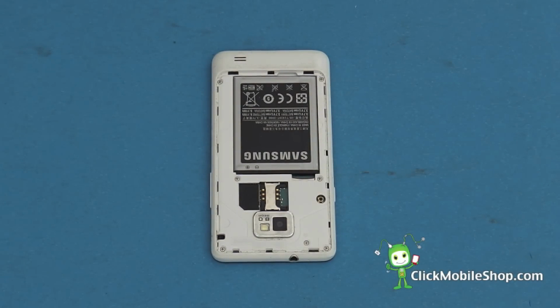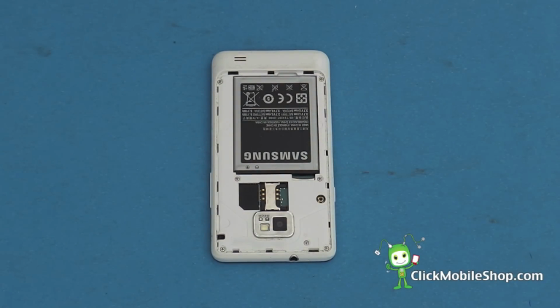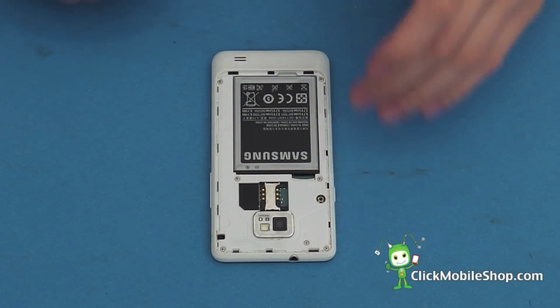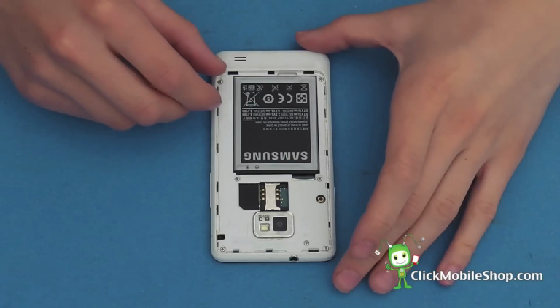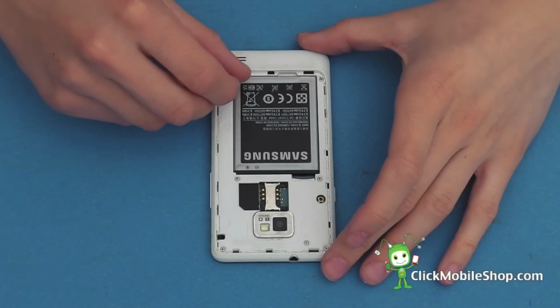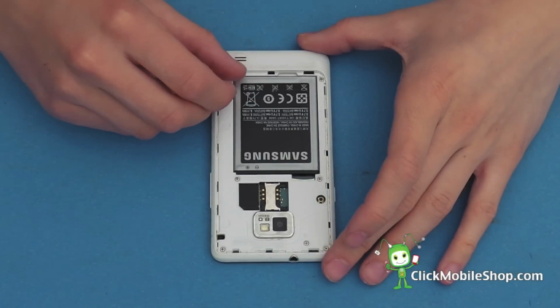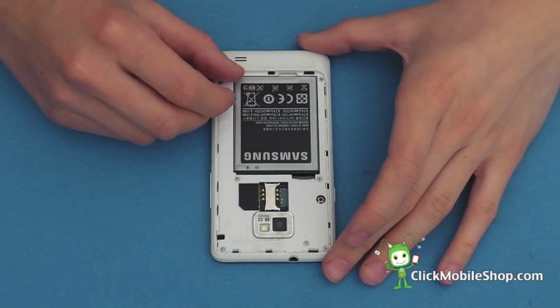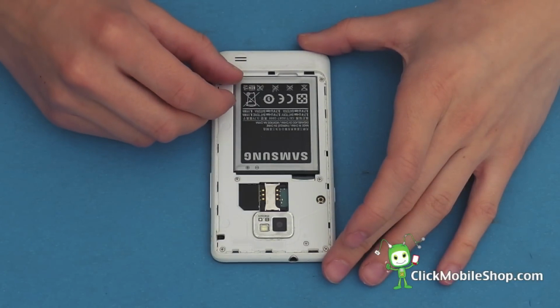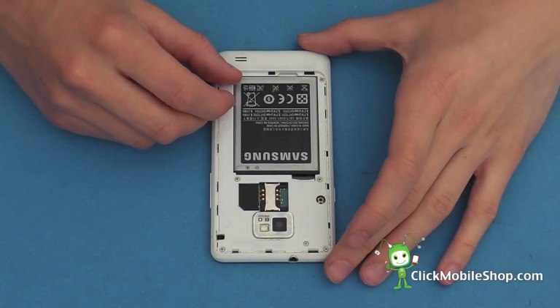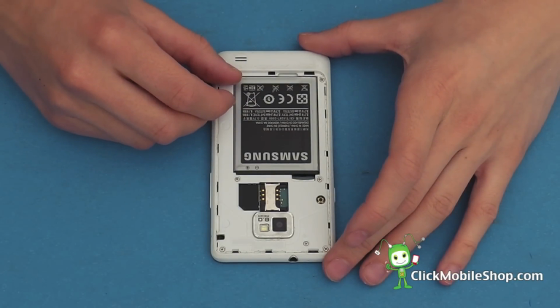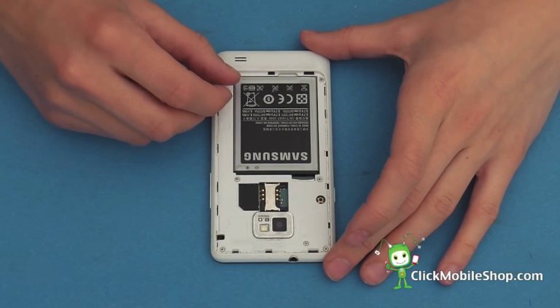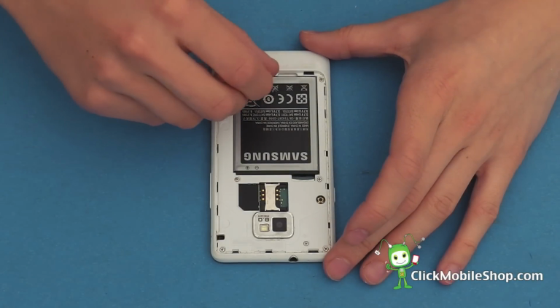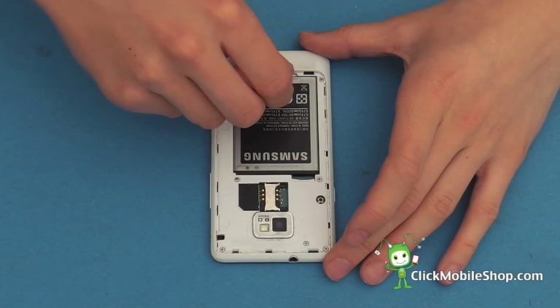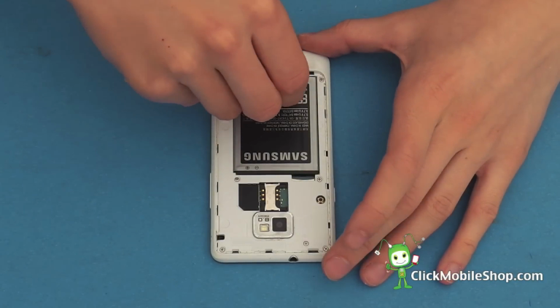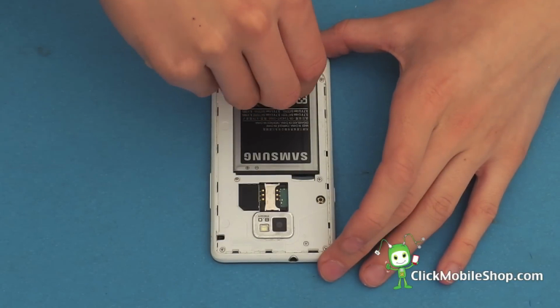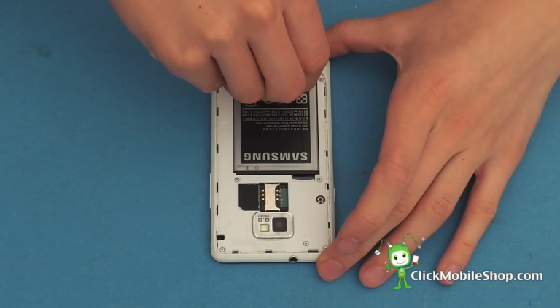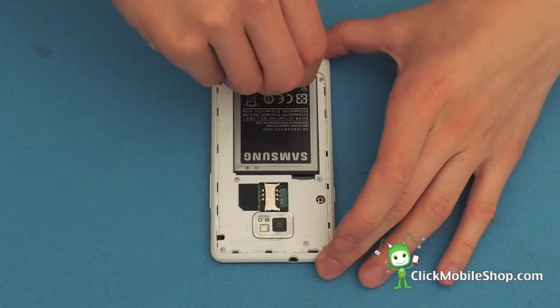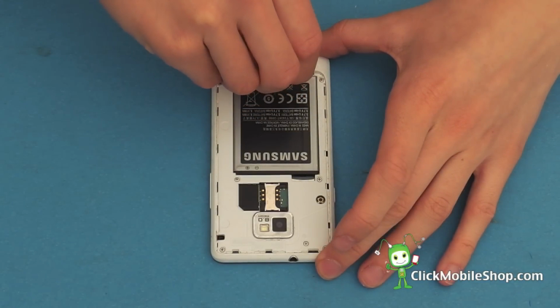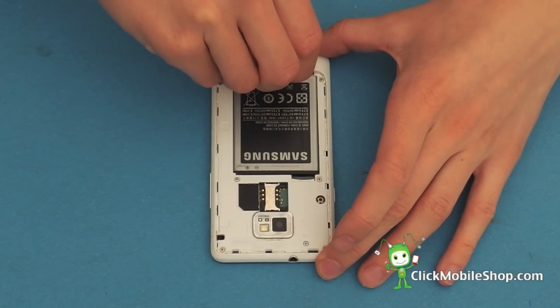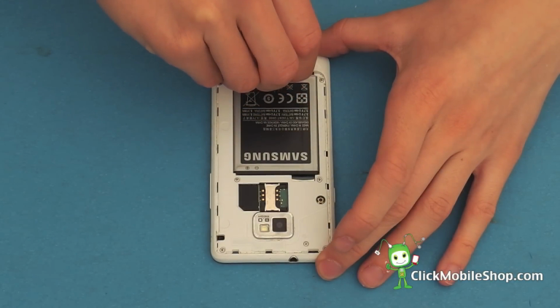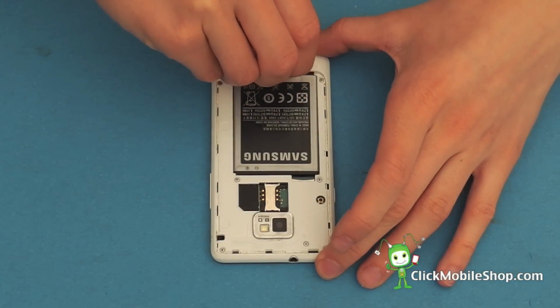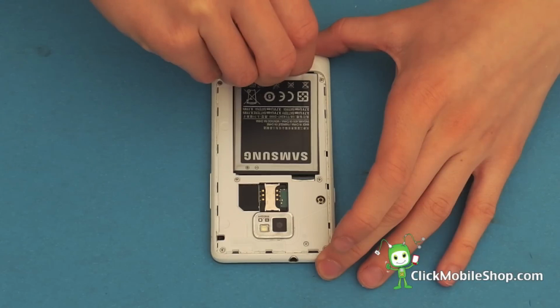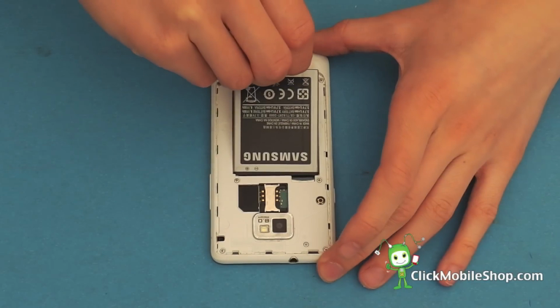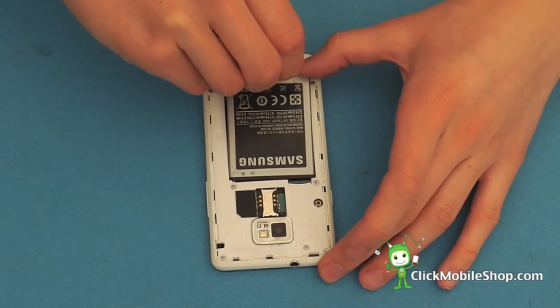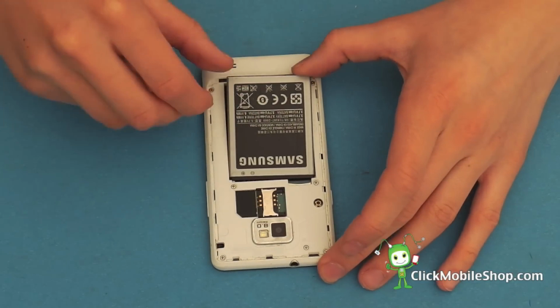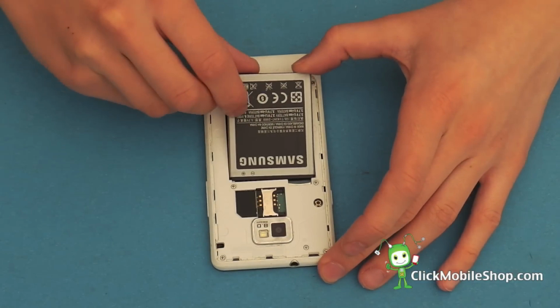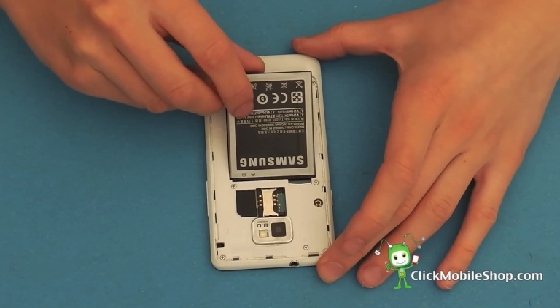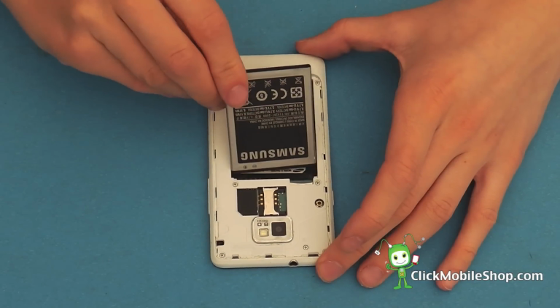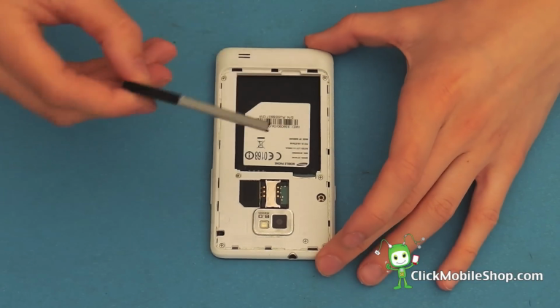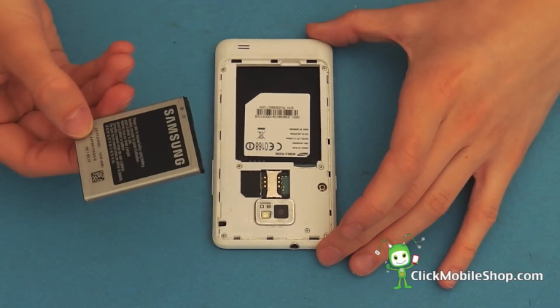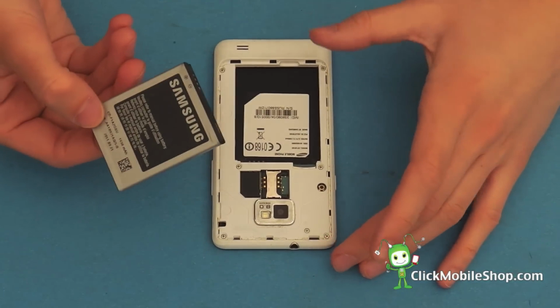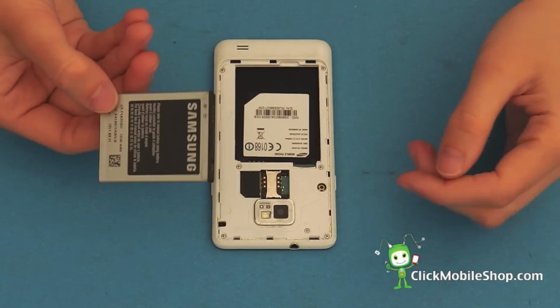Next we can start to disassemble the S2. Lift out the battery from the bottom first and remove like so.